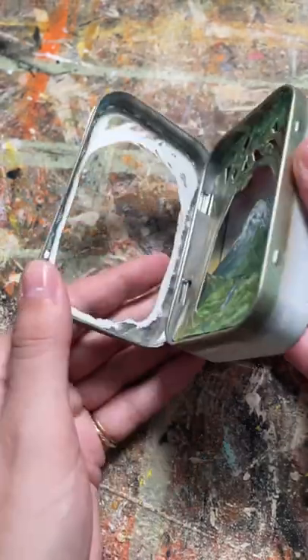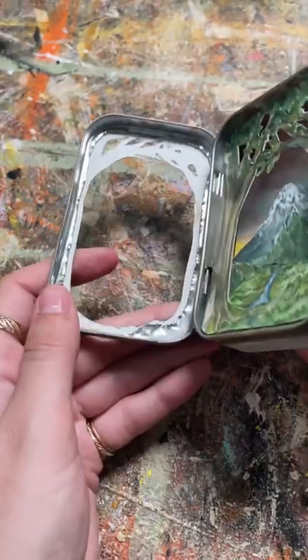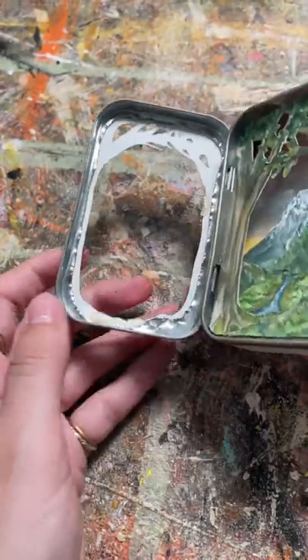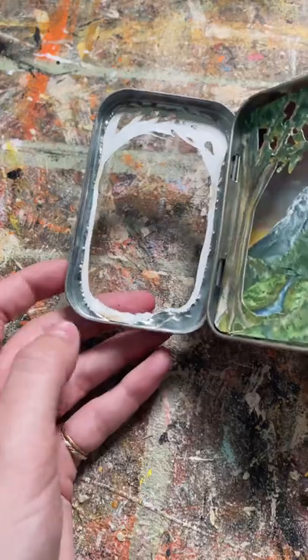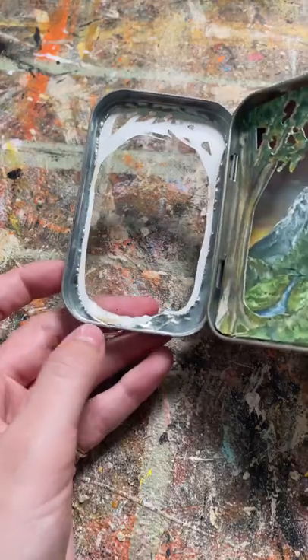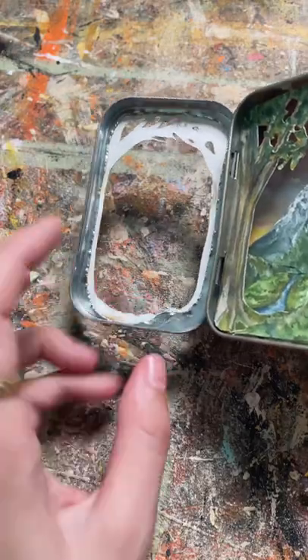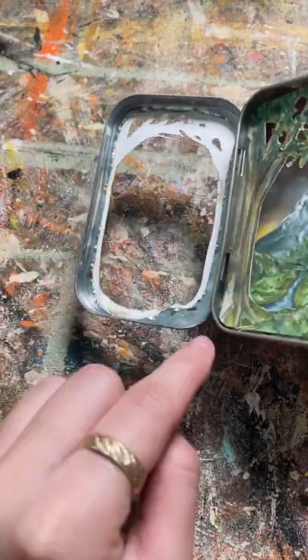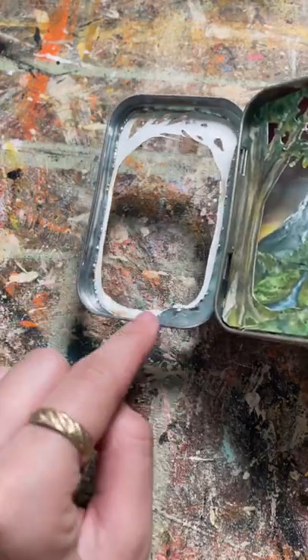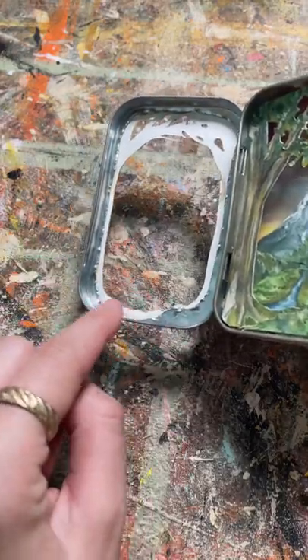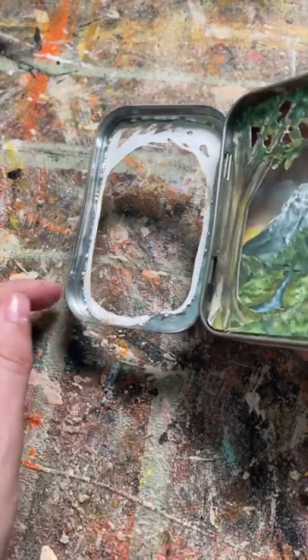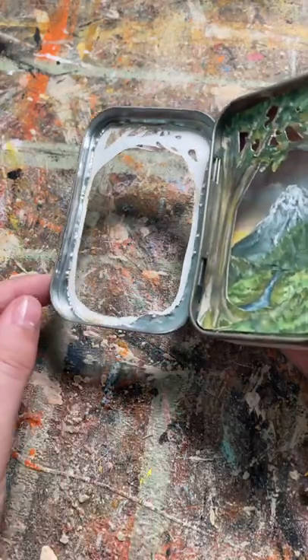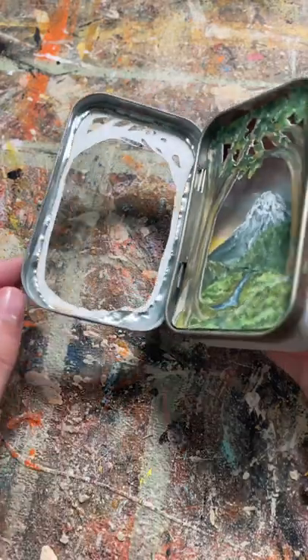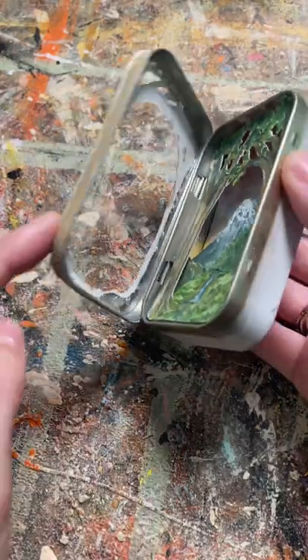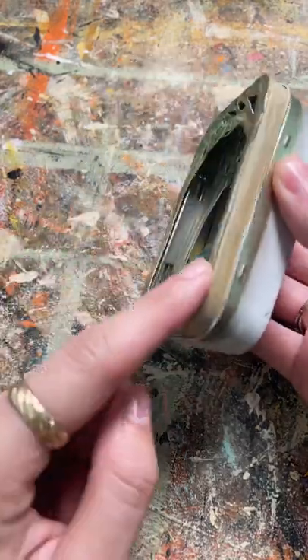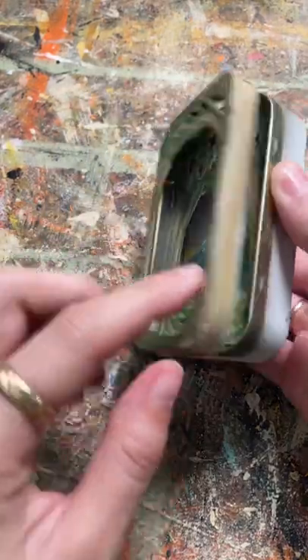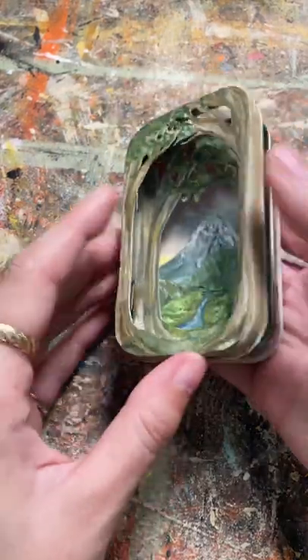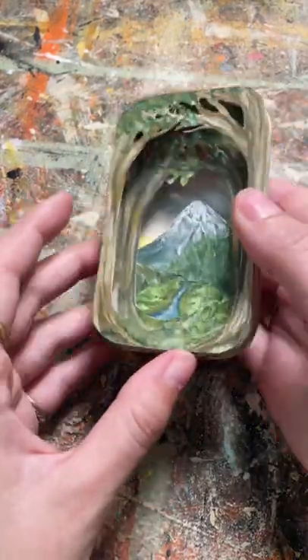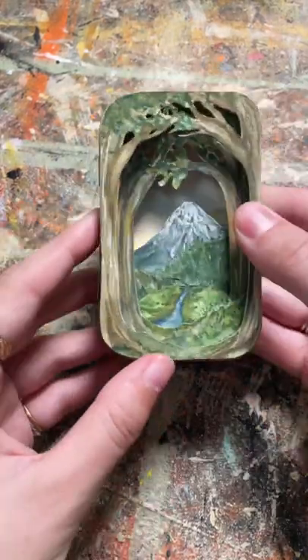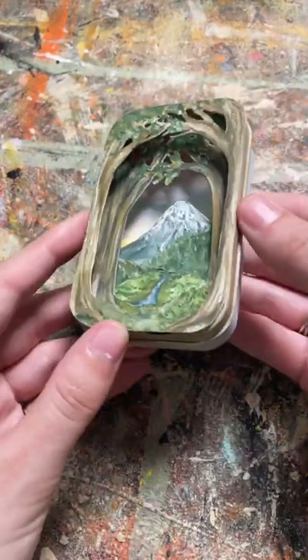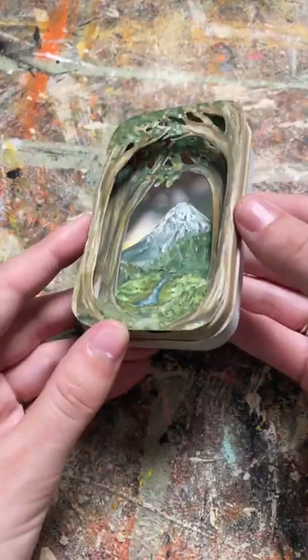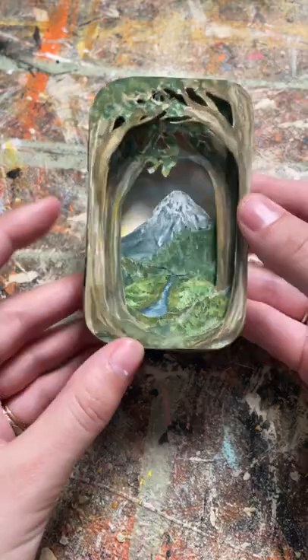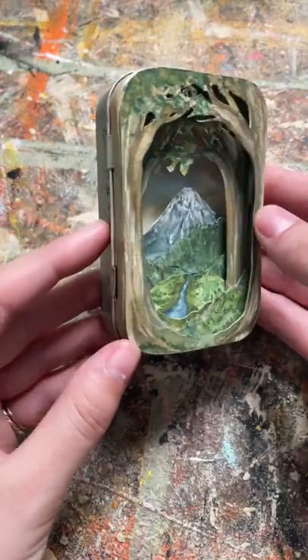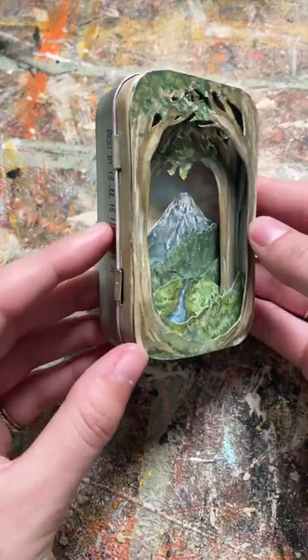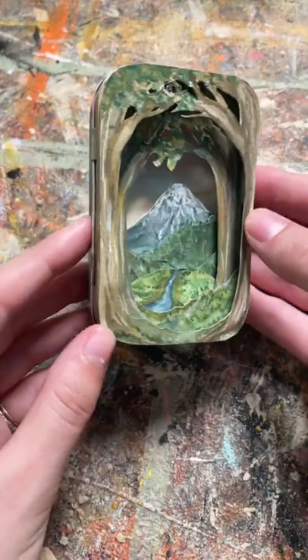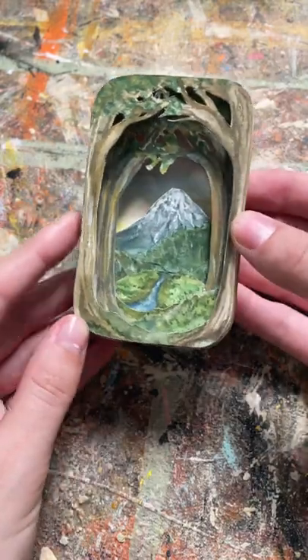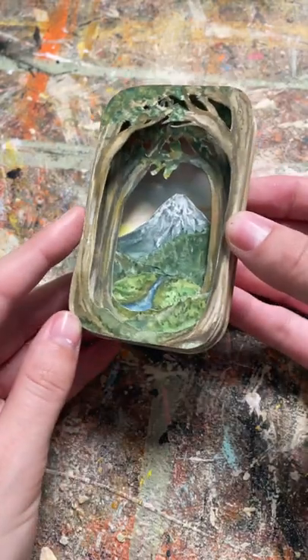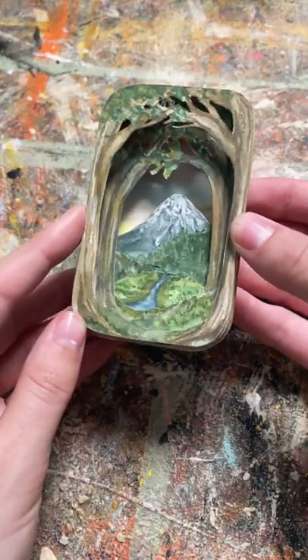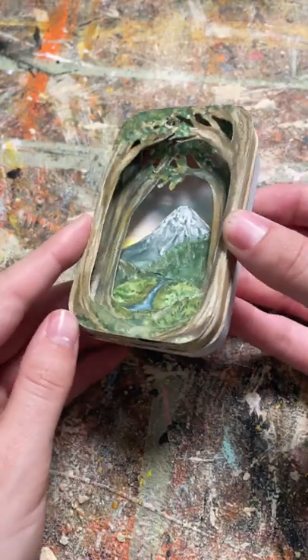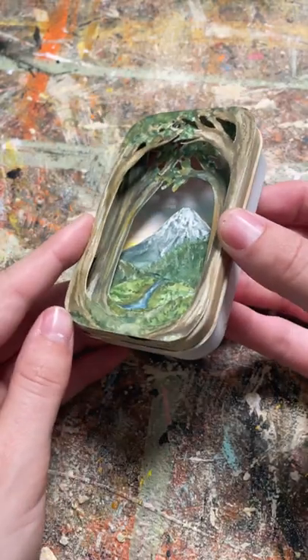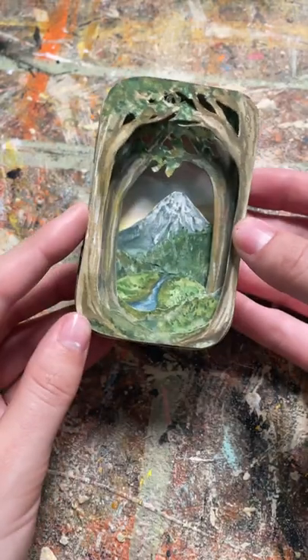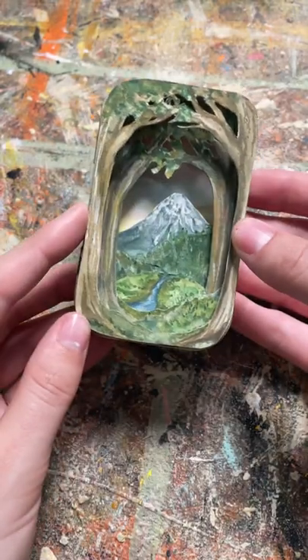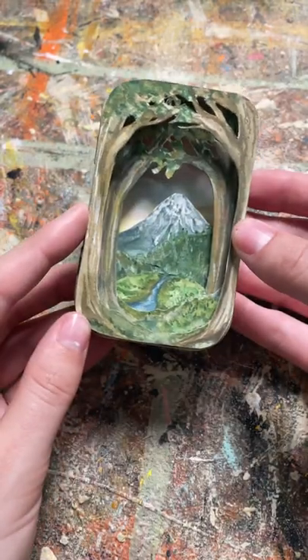I actually started off with an accident — I cut this really poorly. I had a different idea in mind, but I figured I could turn it into one of these cute little scenes, and I love how it turned out.